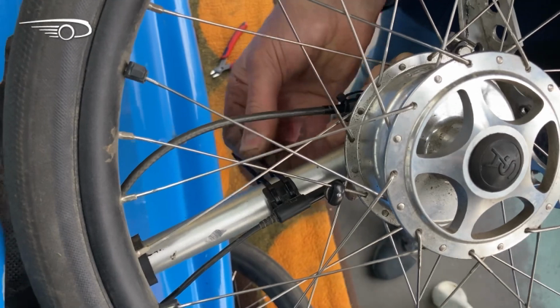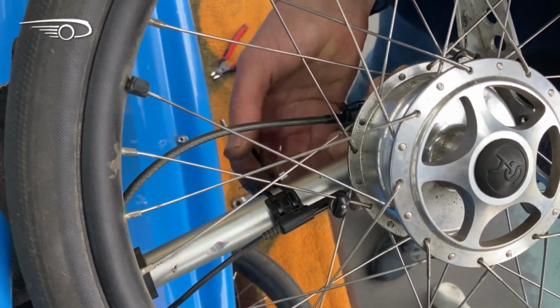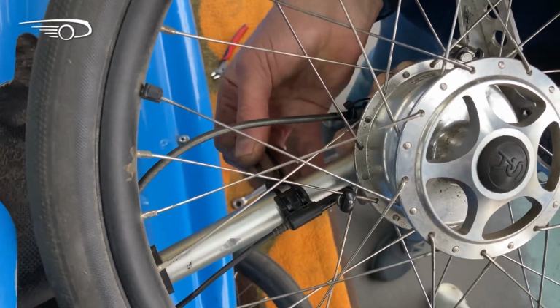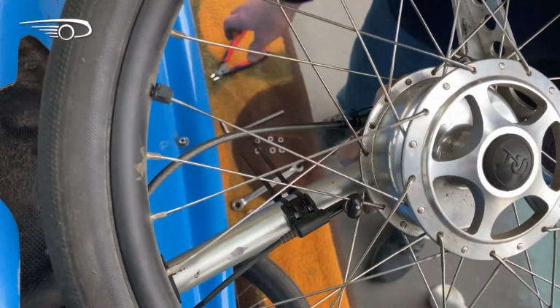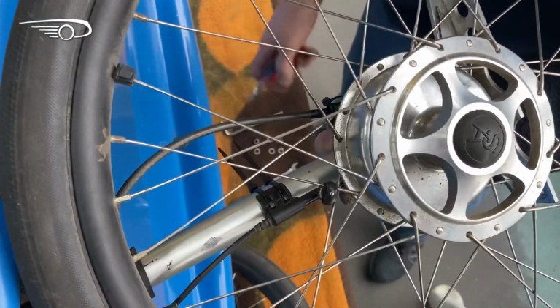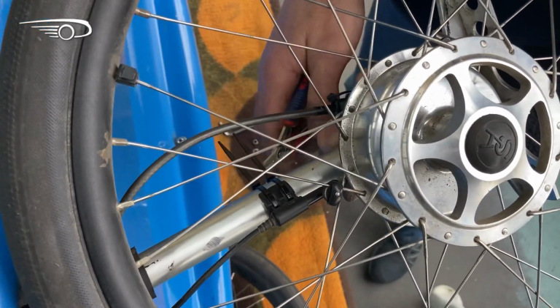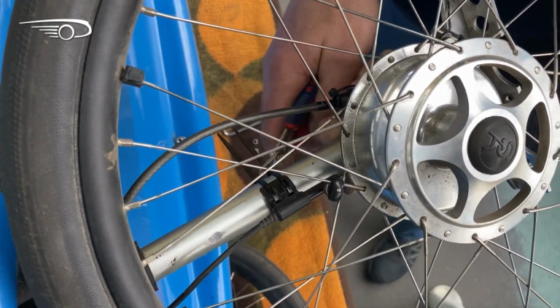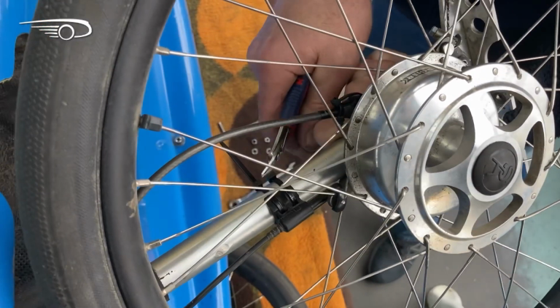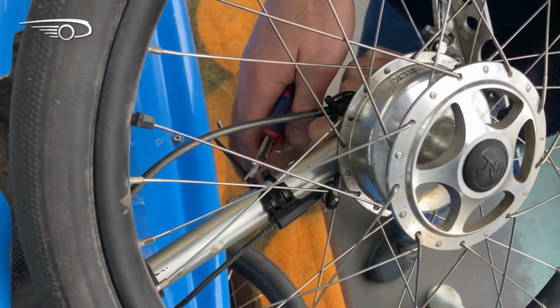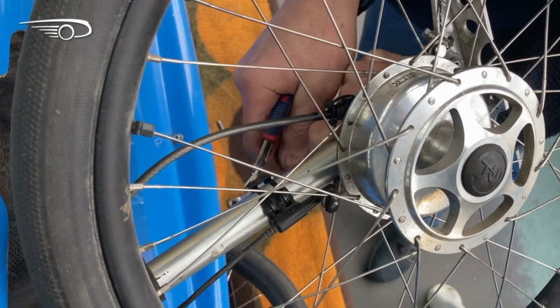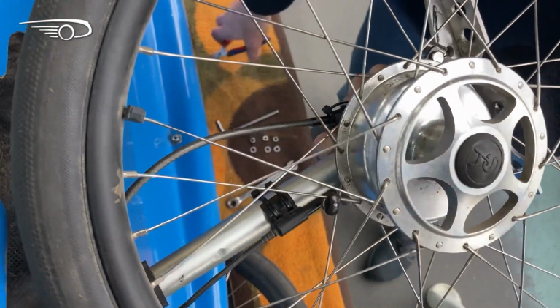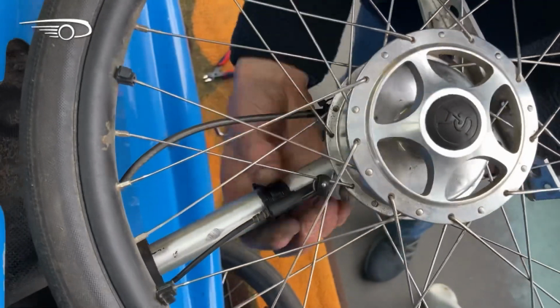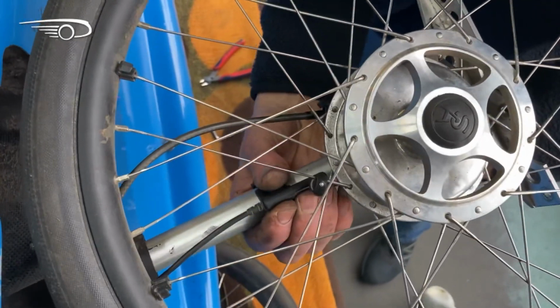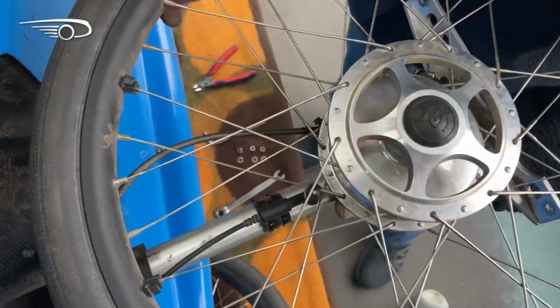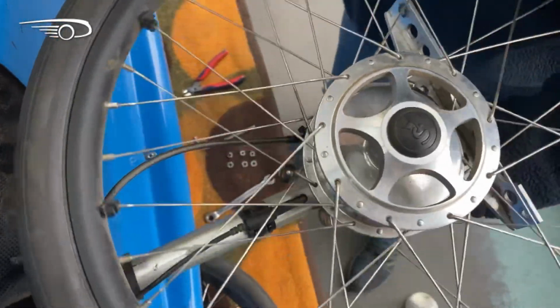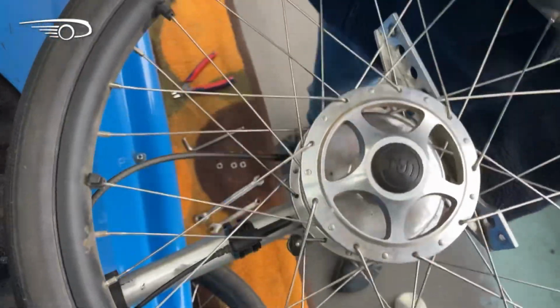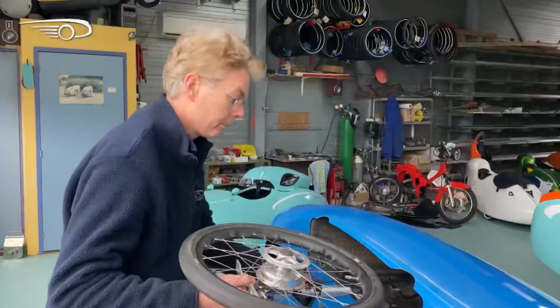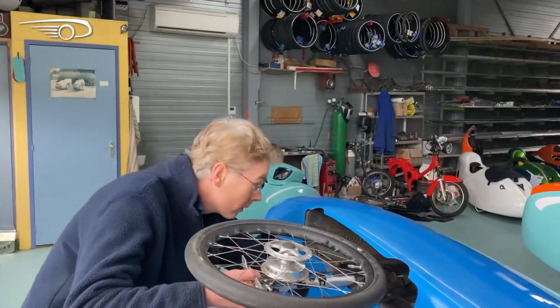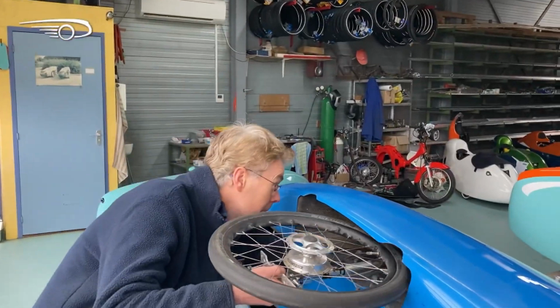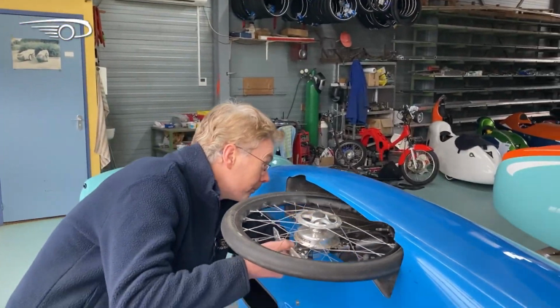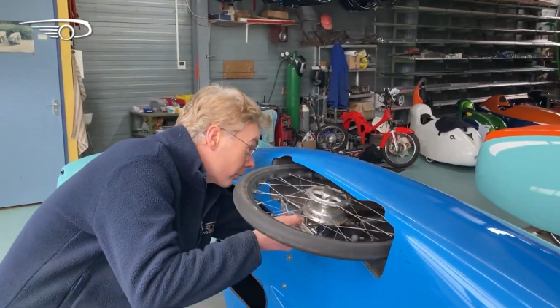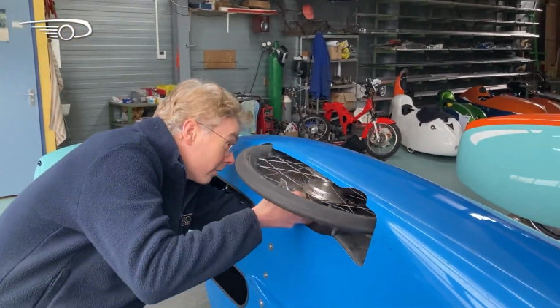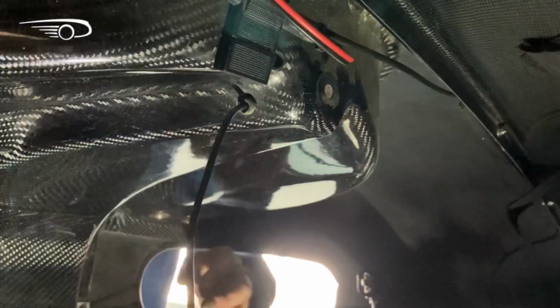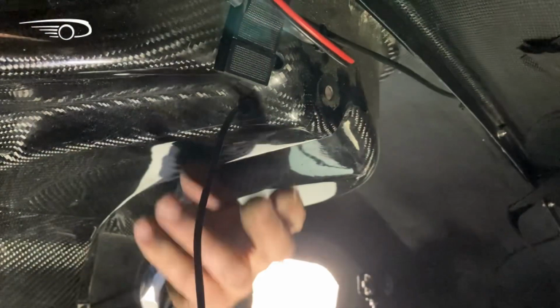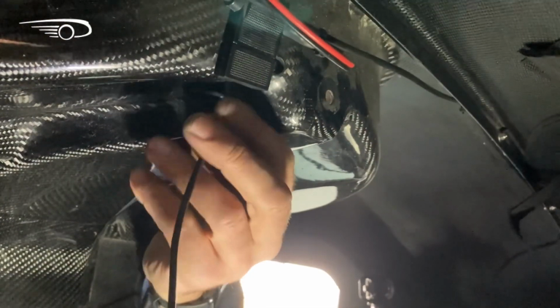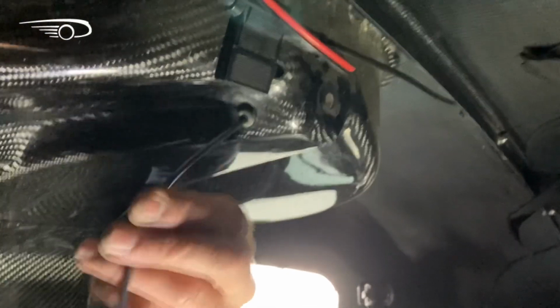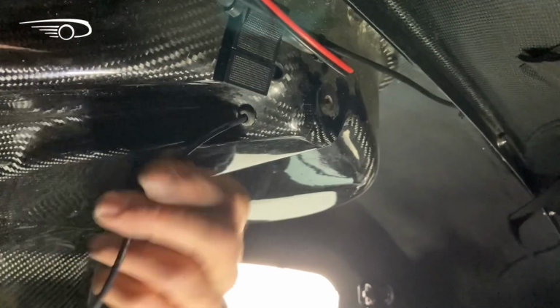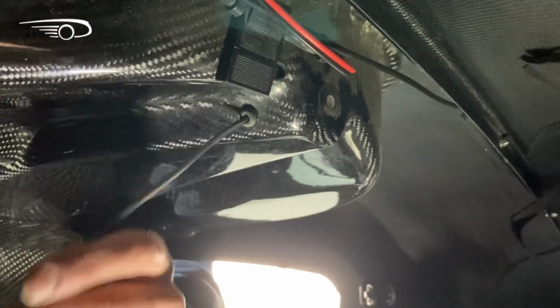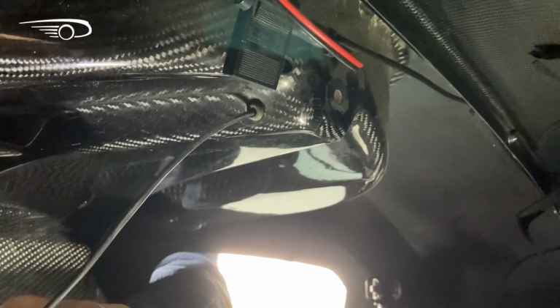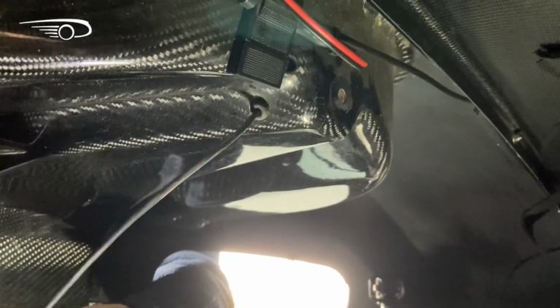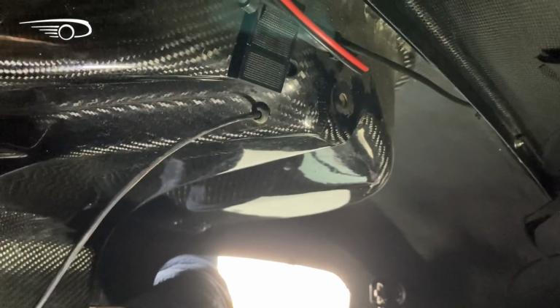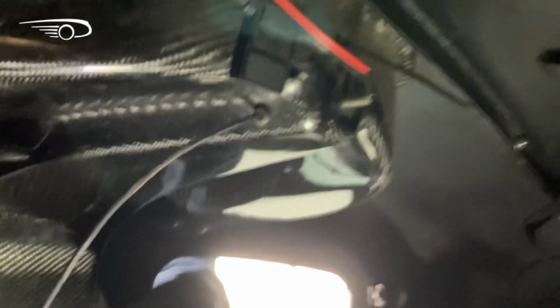Now you can position the sensor in the right position, then tighten the tie wraps and cut the excess length. Now you can put the strut and the wheel together back in the wheel well and pull the sensor cable back through the wheel well.